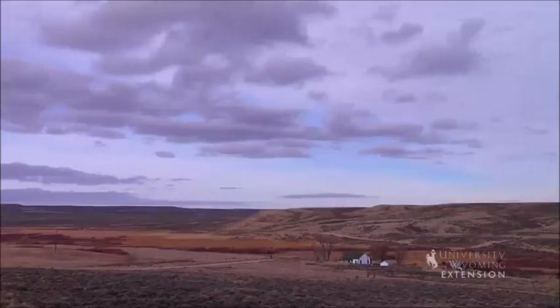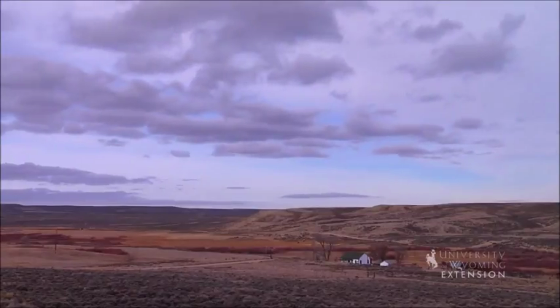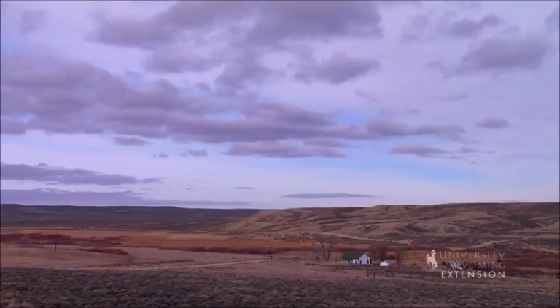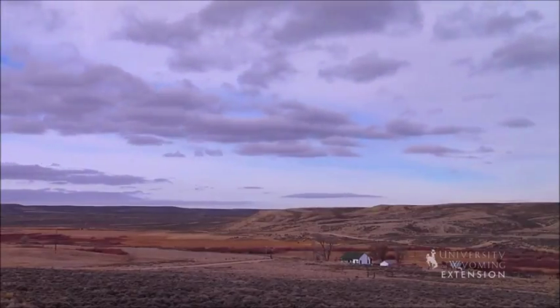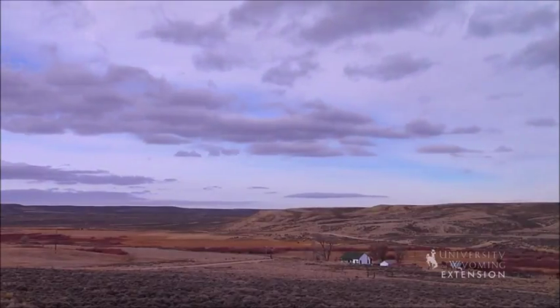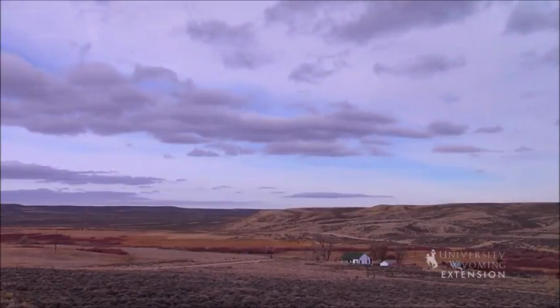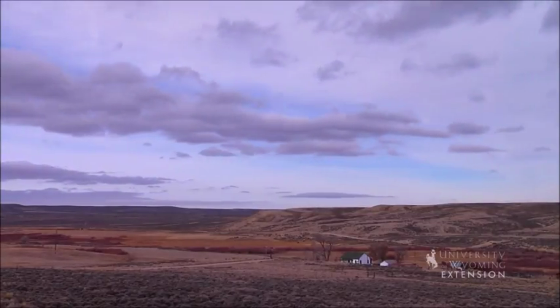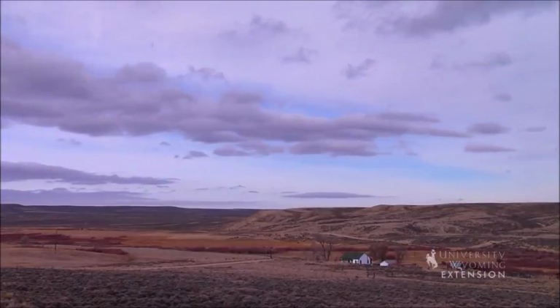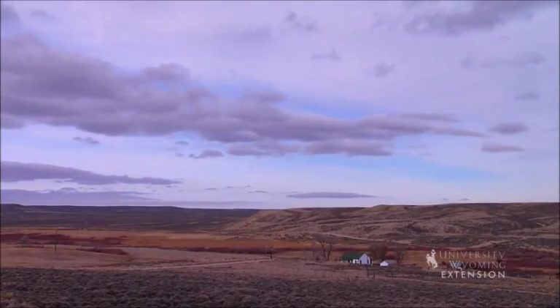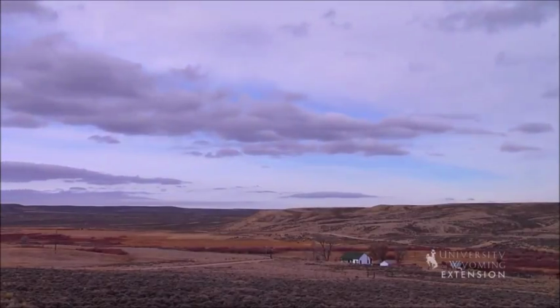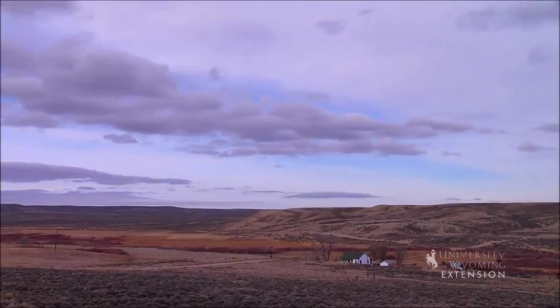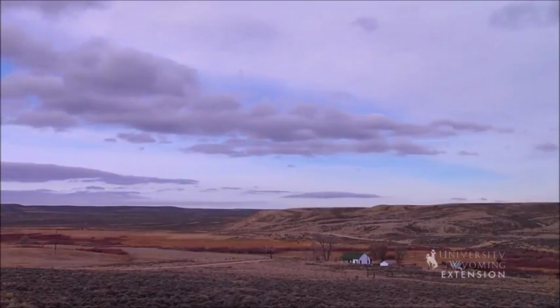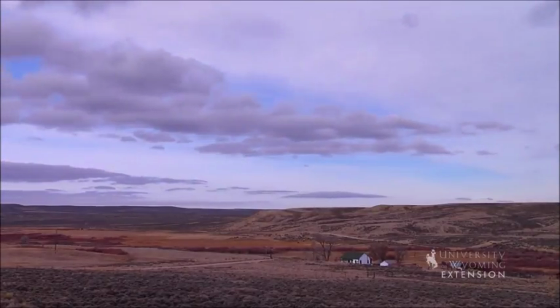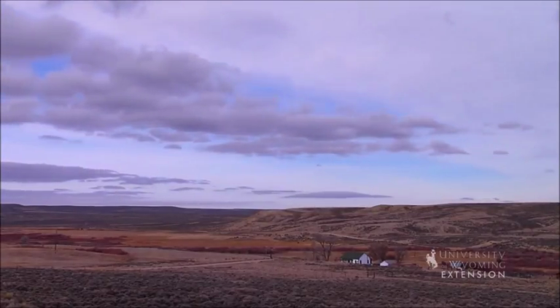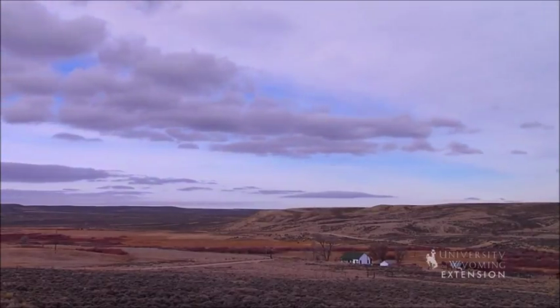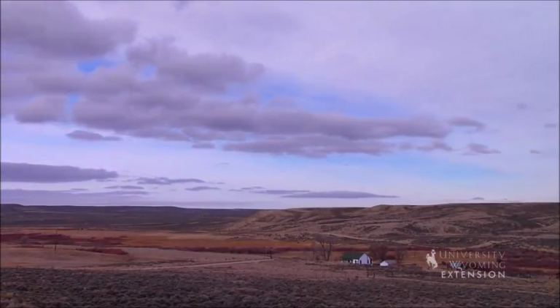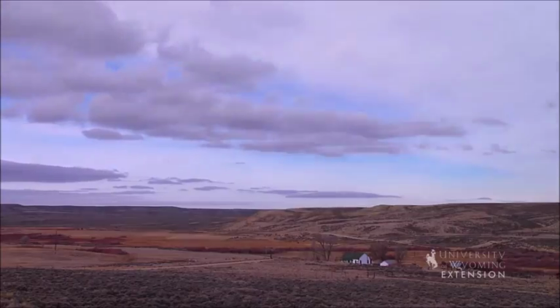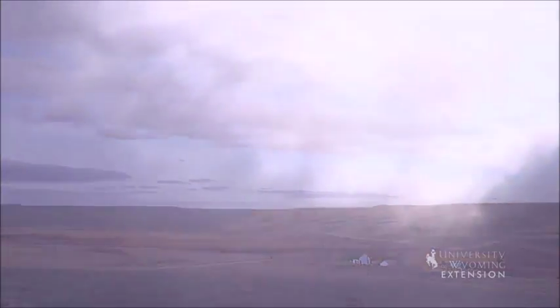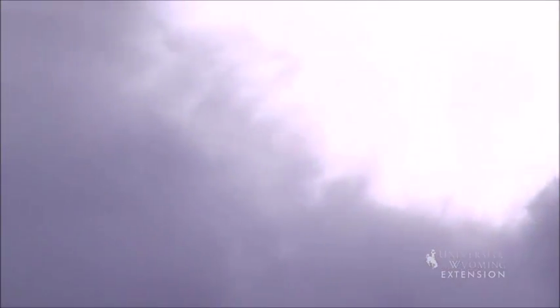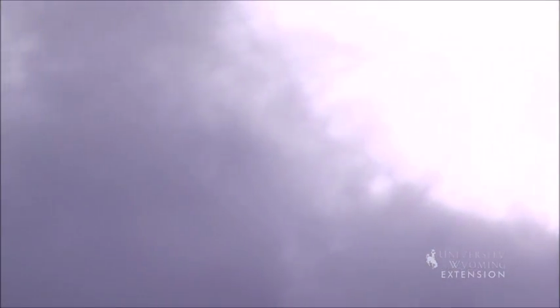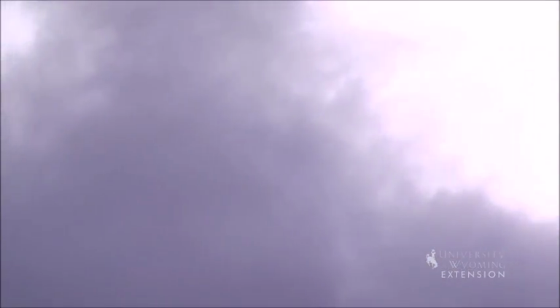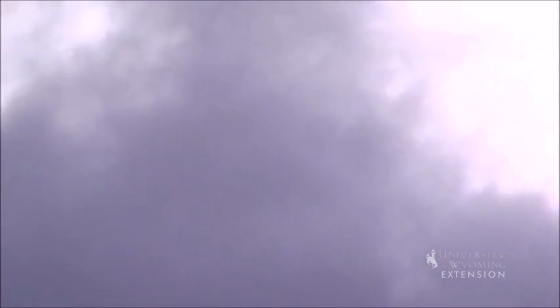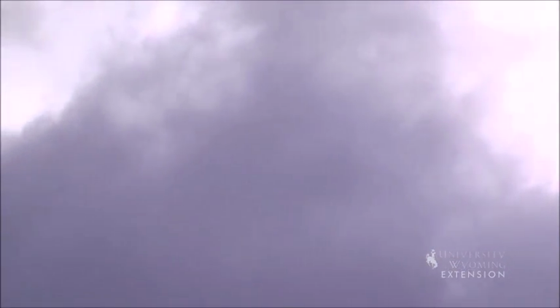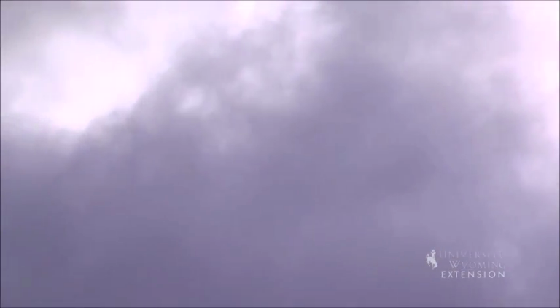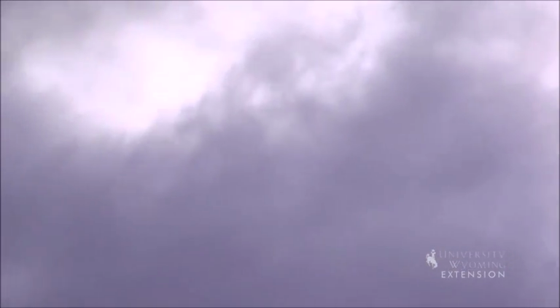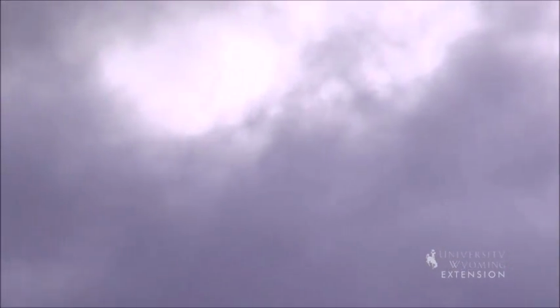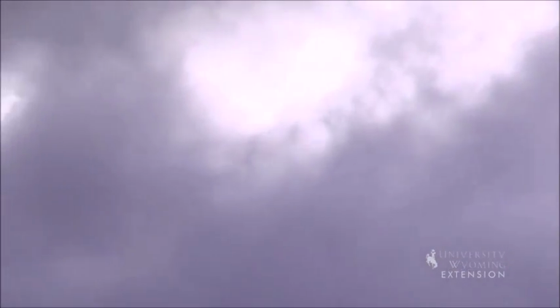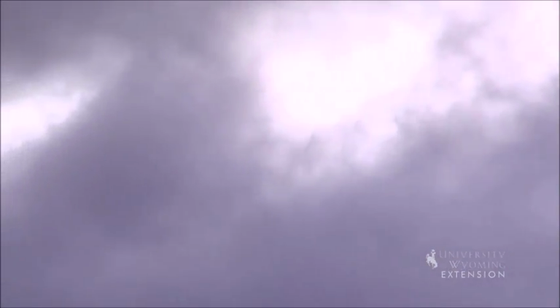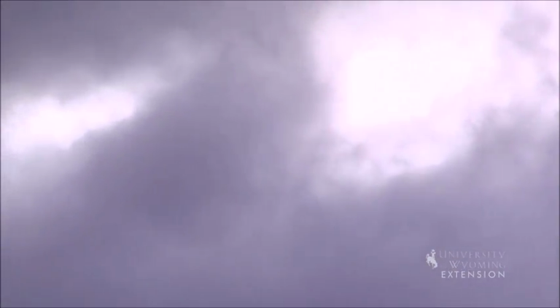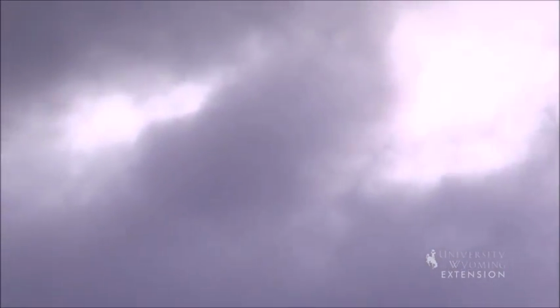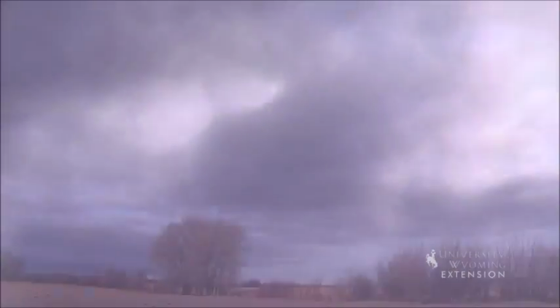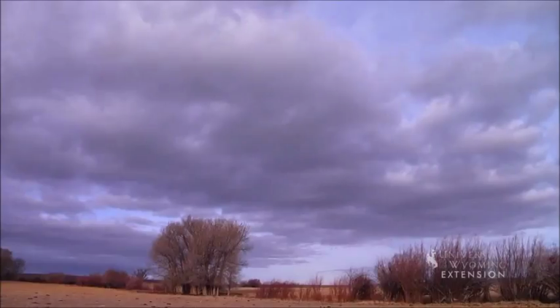Clouds are made up of many tiny water droplets or ice crystals. The formation of these droplets requires cool temperatures, water vapor, and an aerosol on which the vapor can condense.